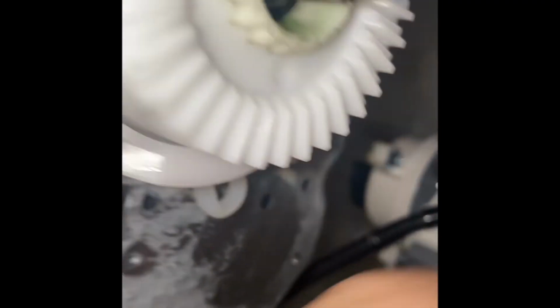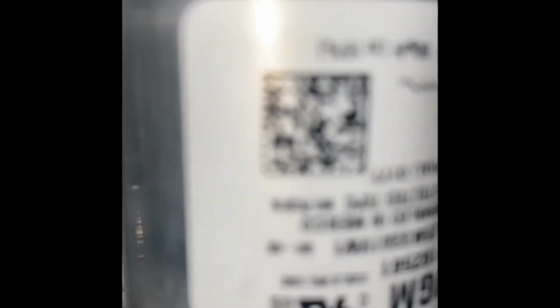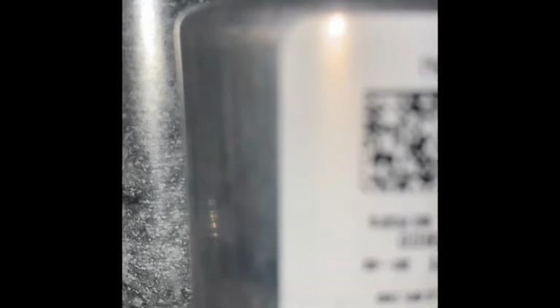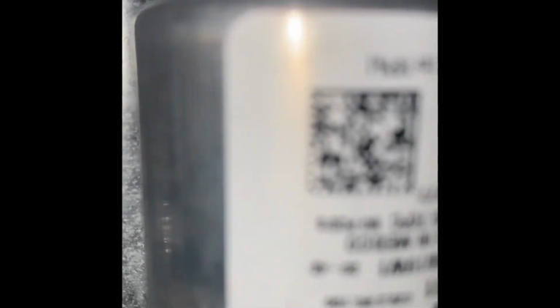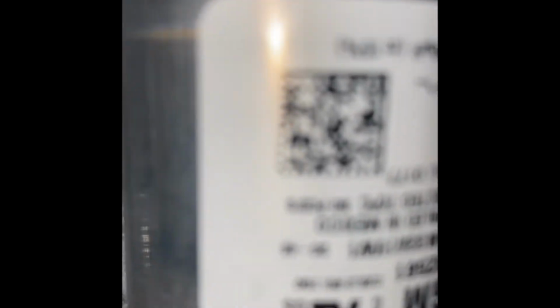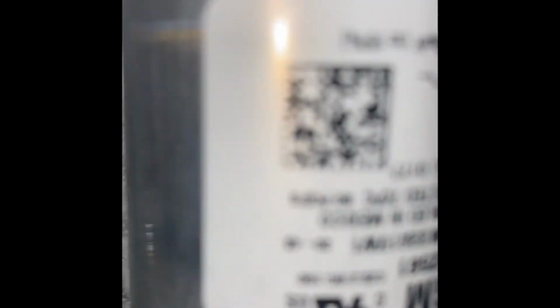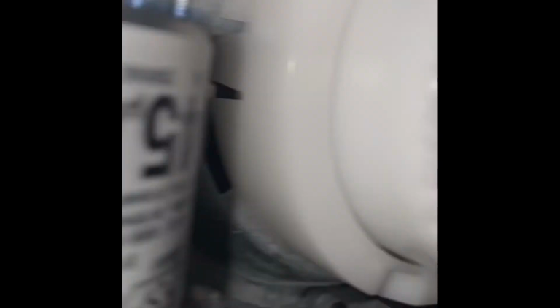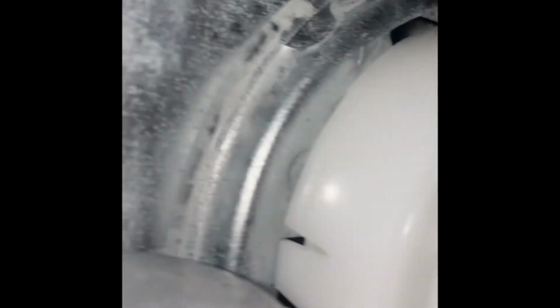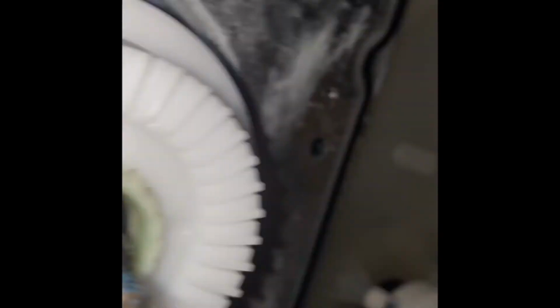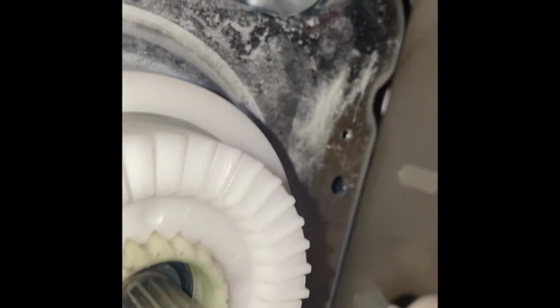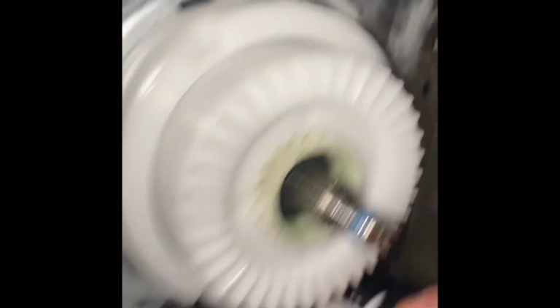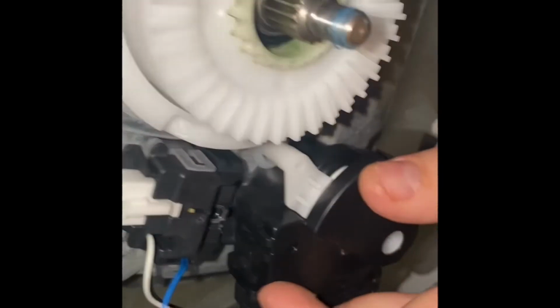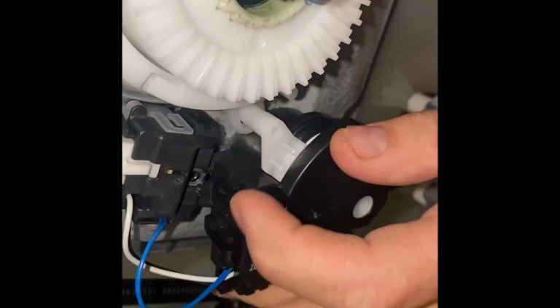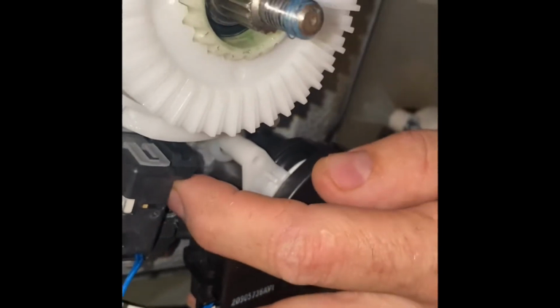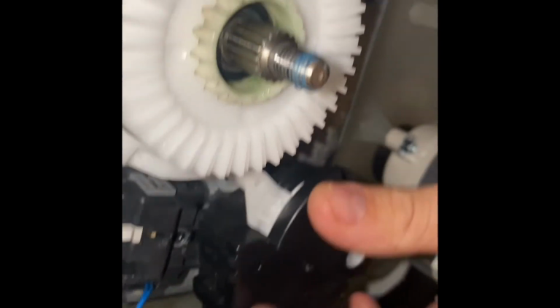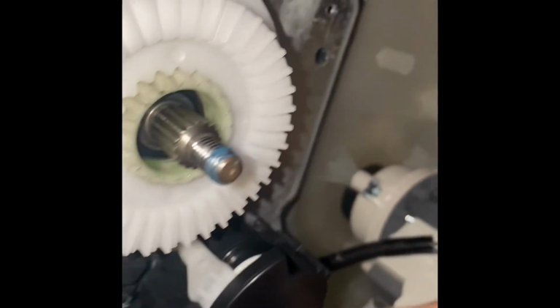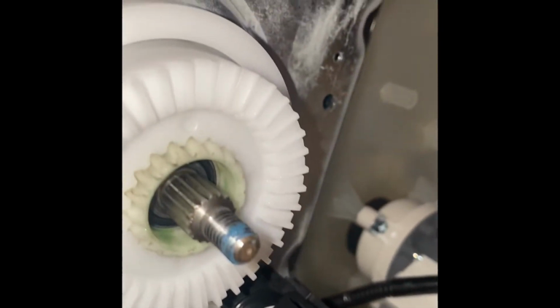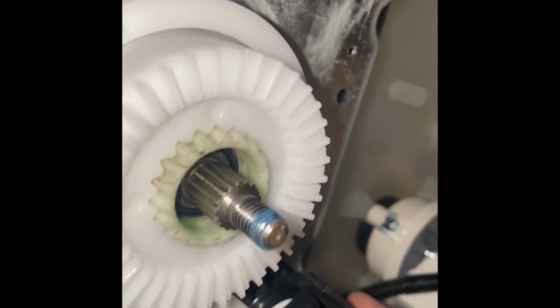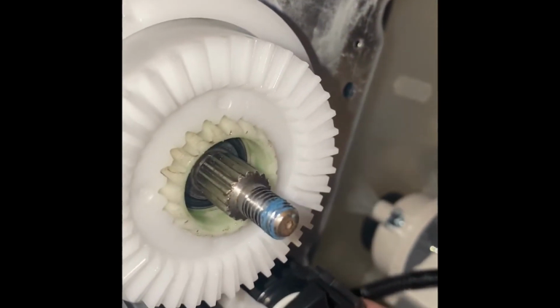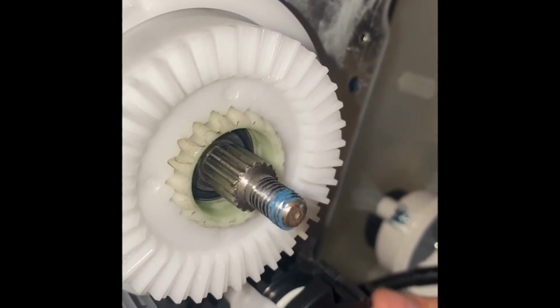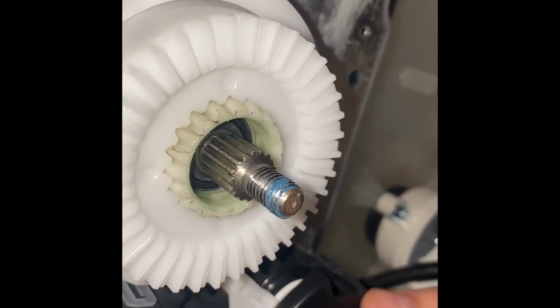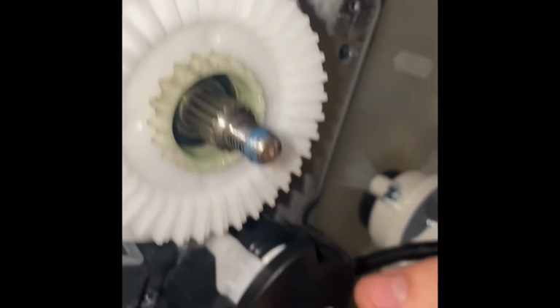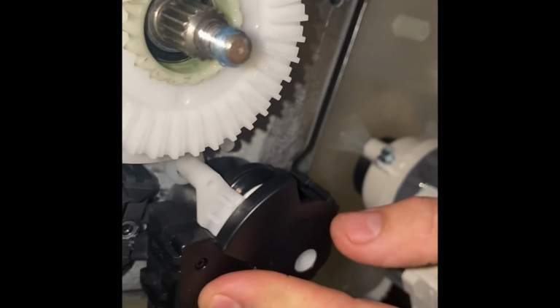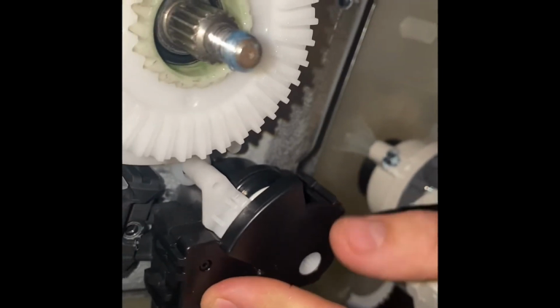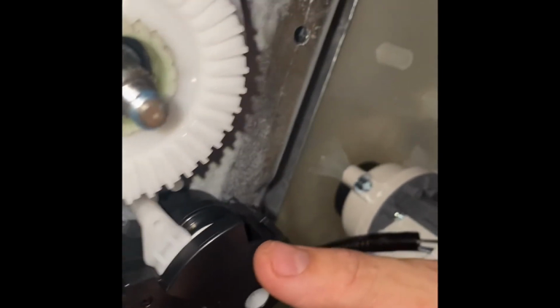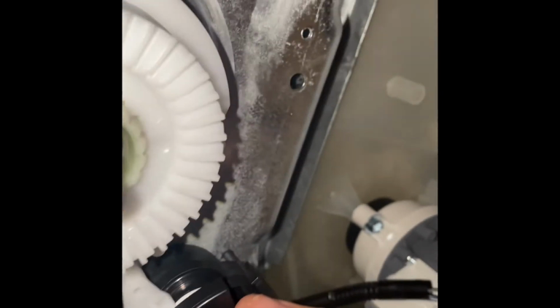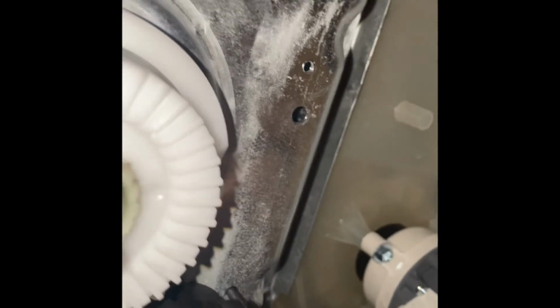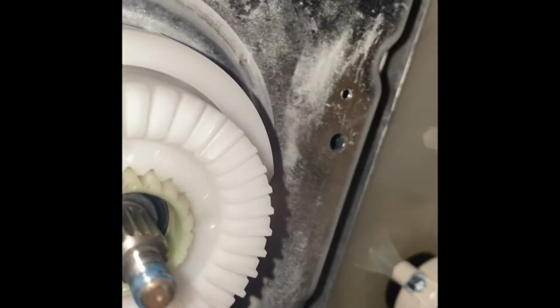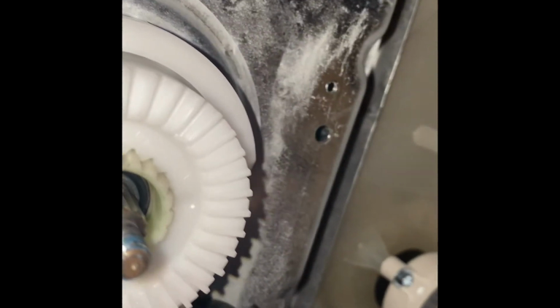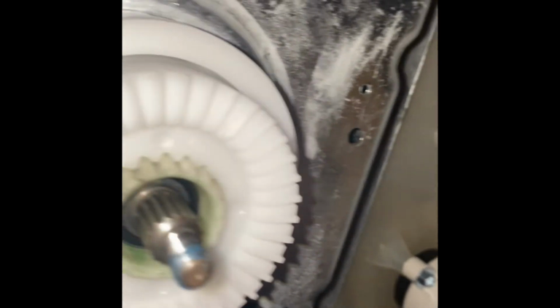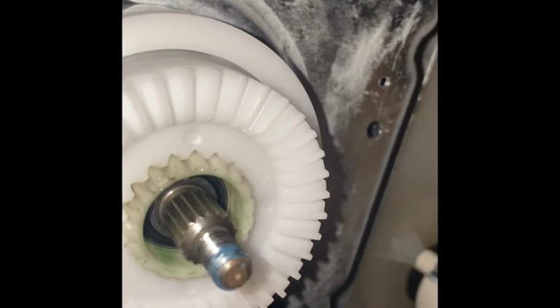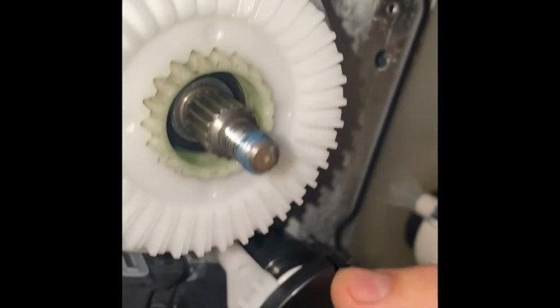Put your actuator back. To remove your actuator, you got to take that screw off — take the screw out right there — and then you can put the actuator arm back on, place it back in there correctly.